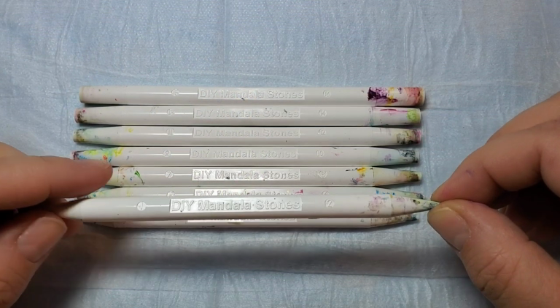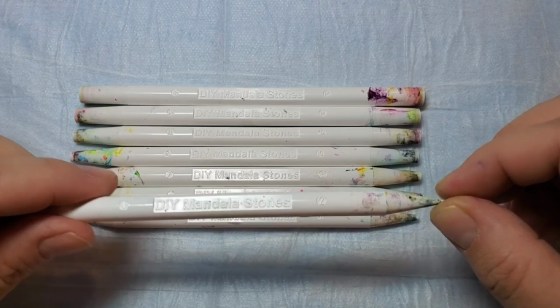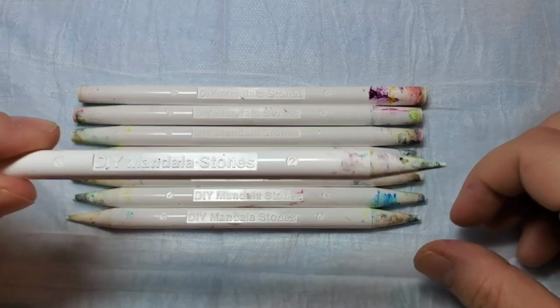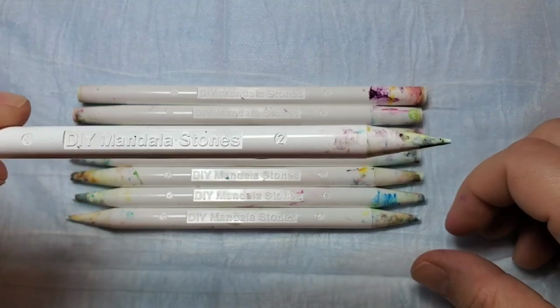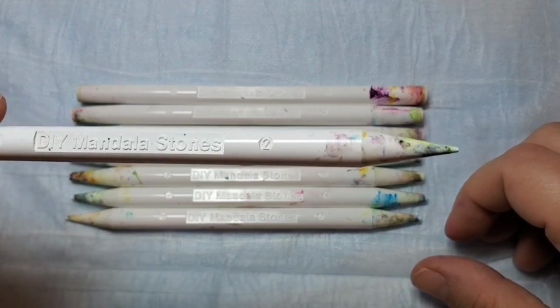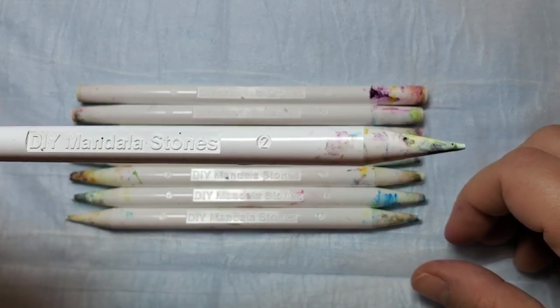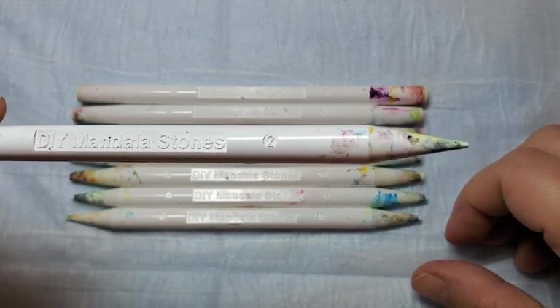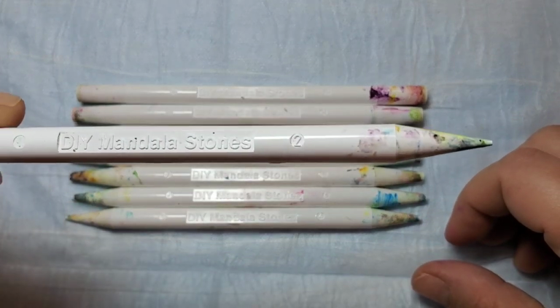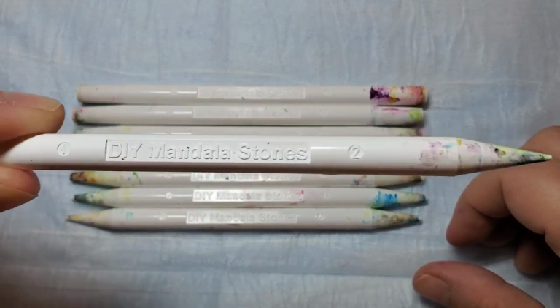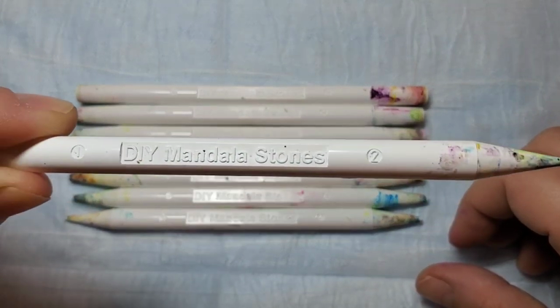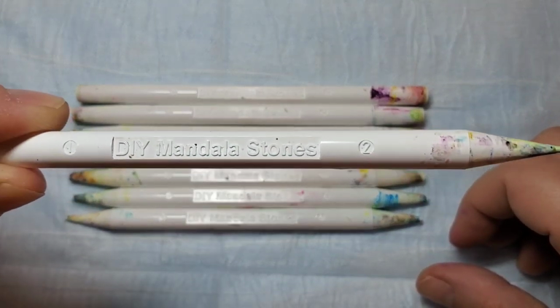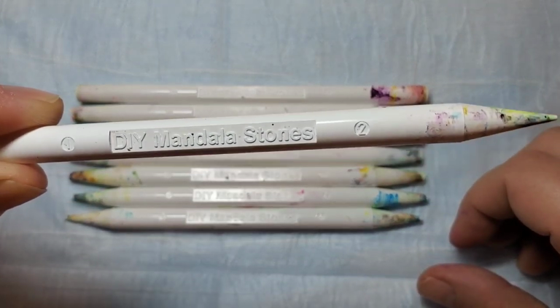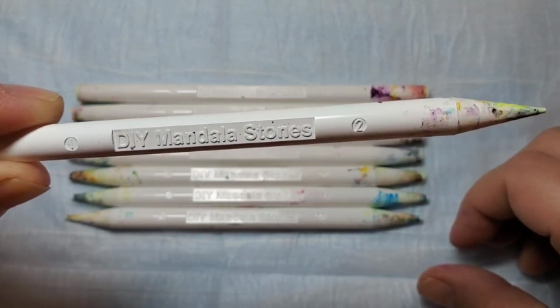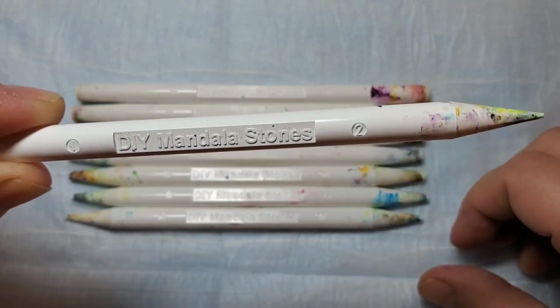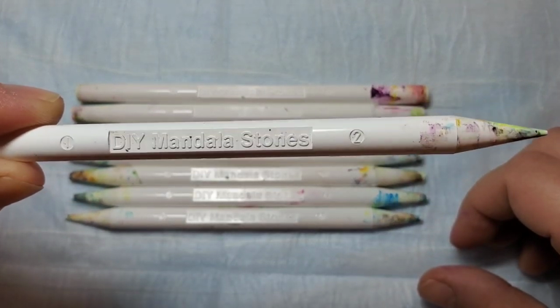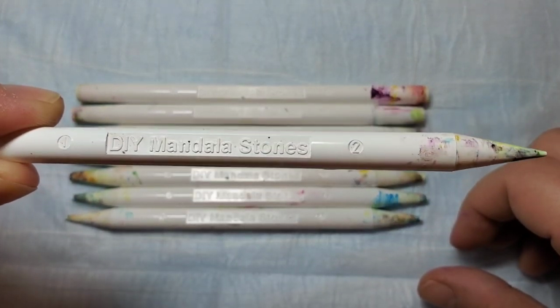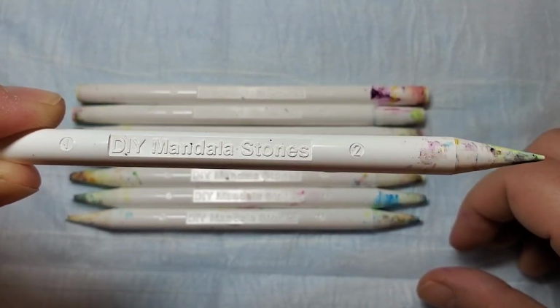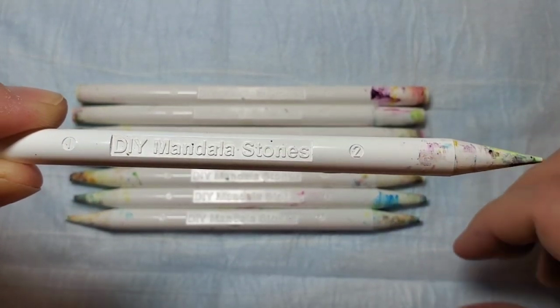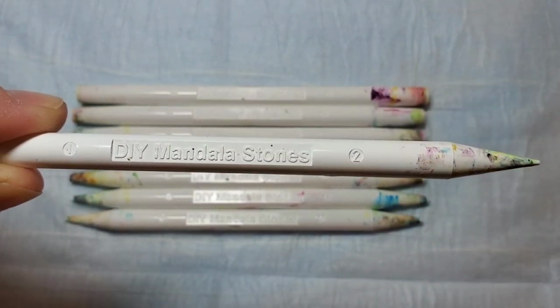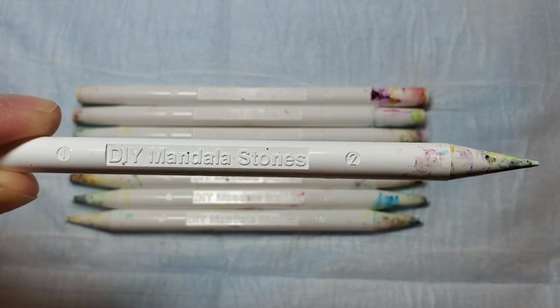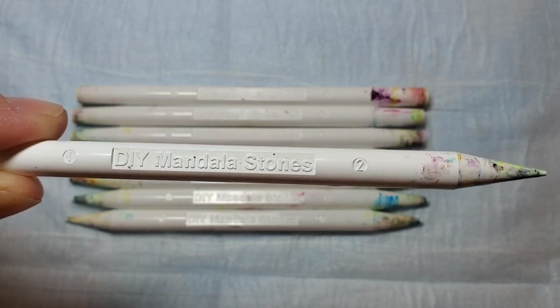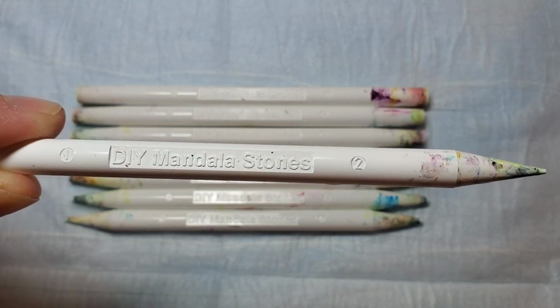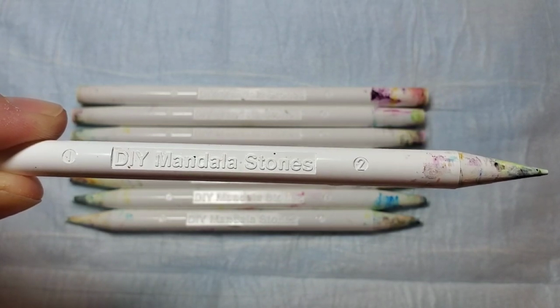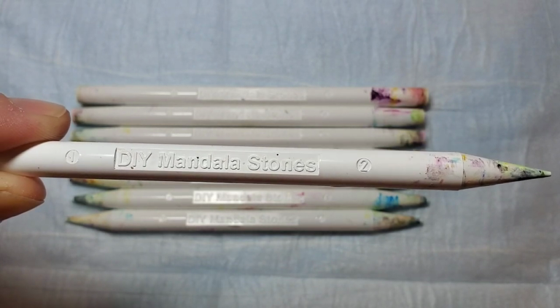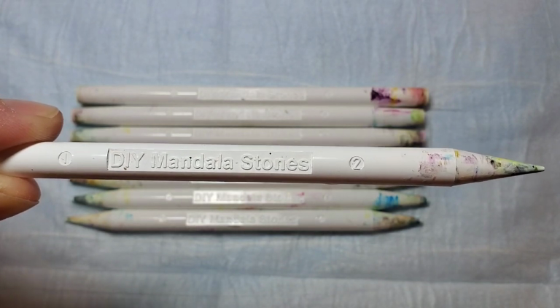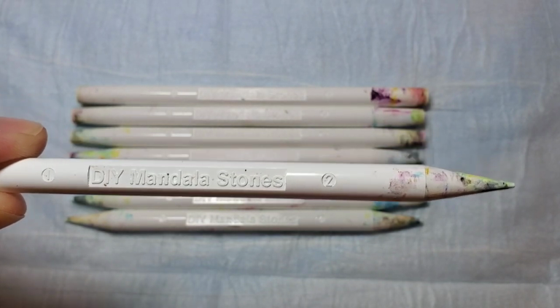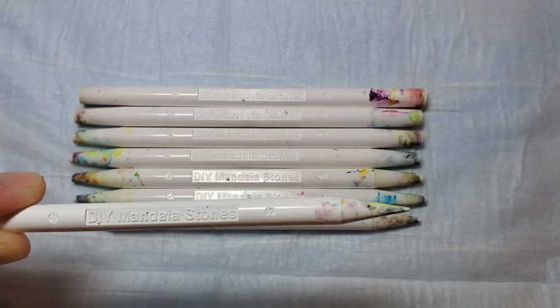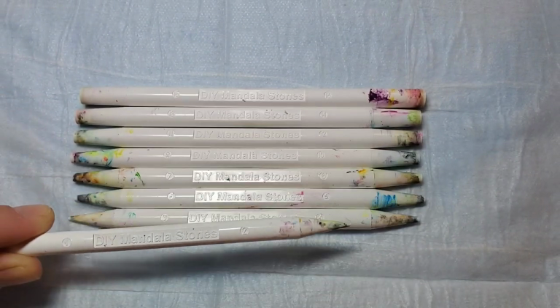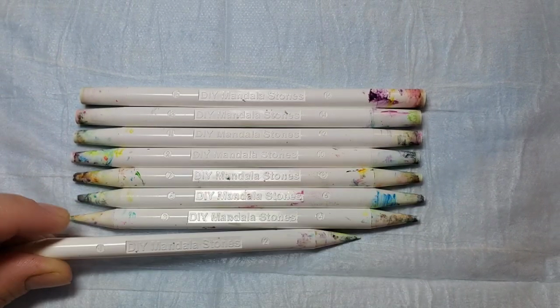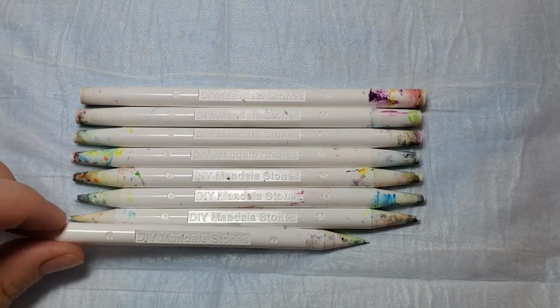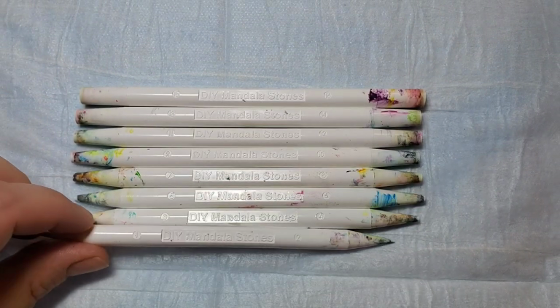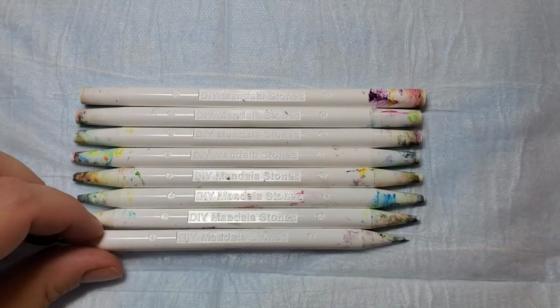I'm going to be using my favorite dotting tool set for this design and there's a link in the description. I love these because there's two different sizes on each dotting tool.